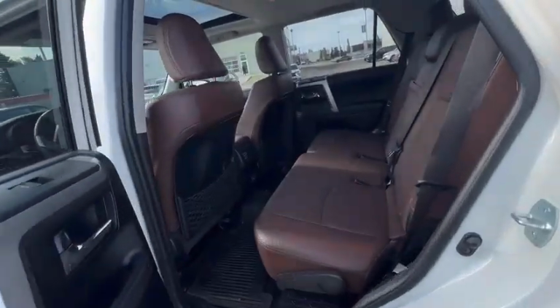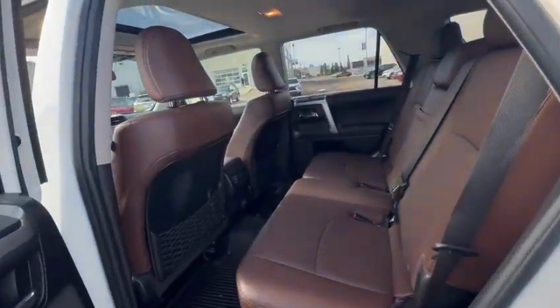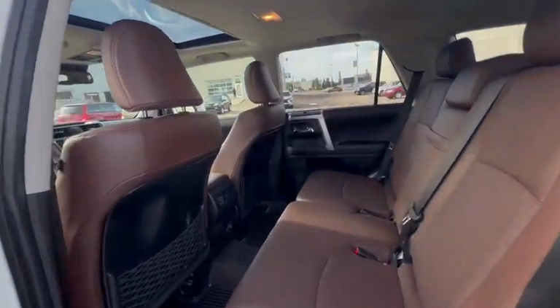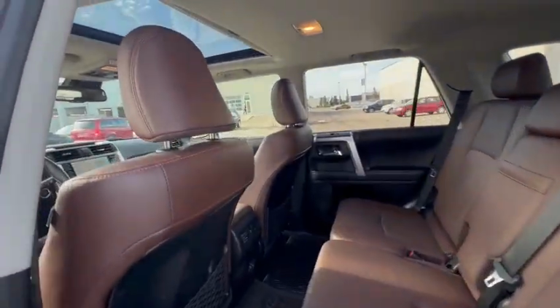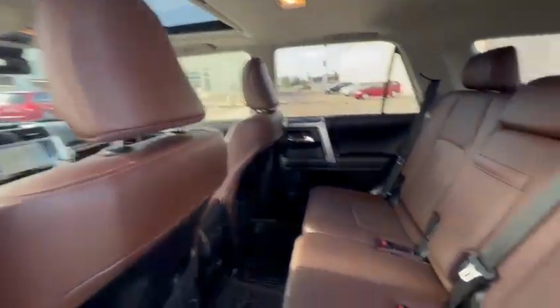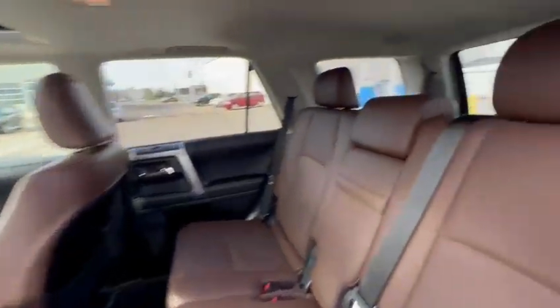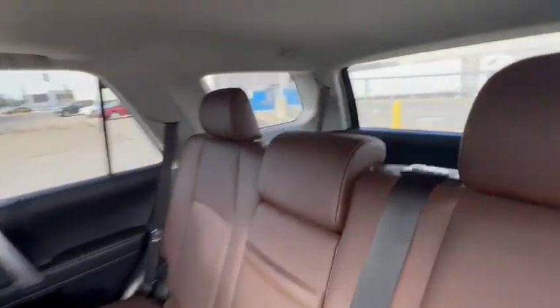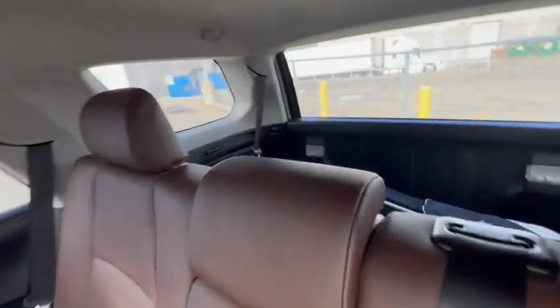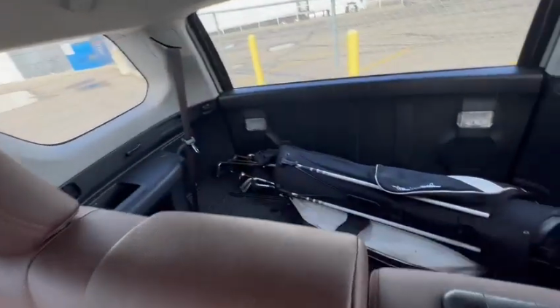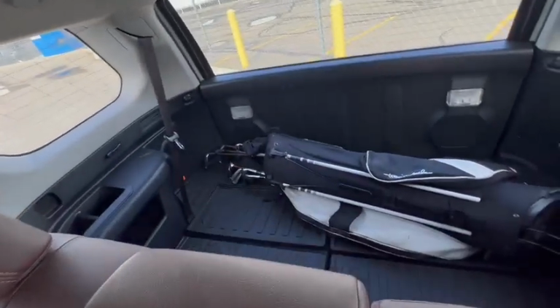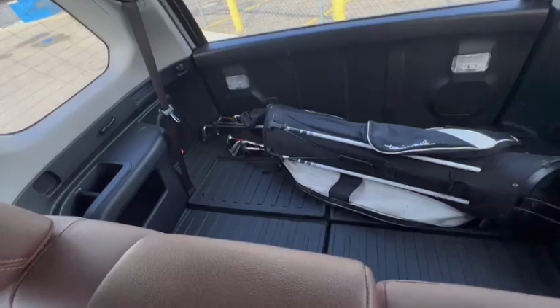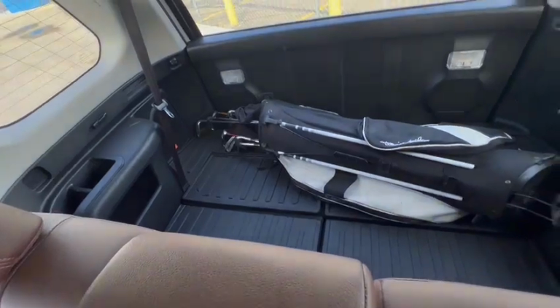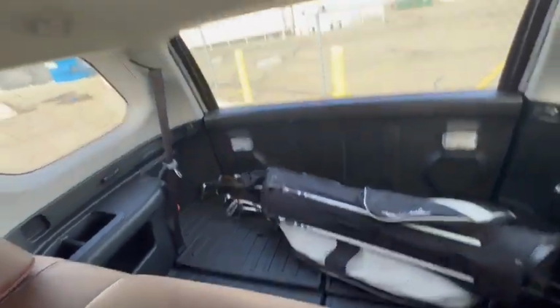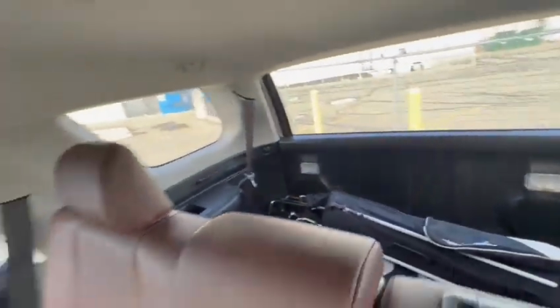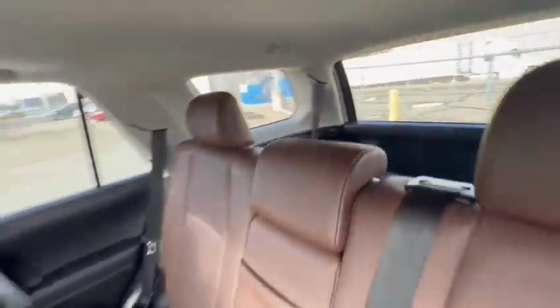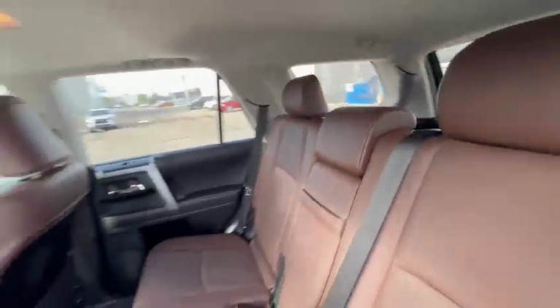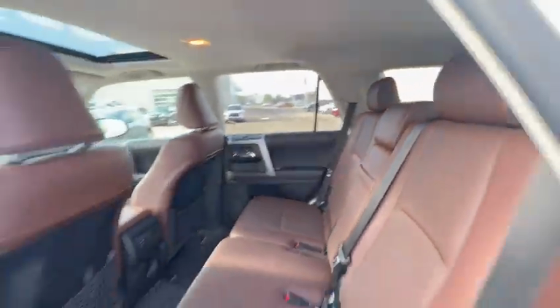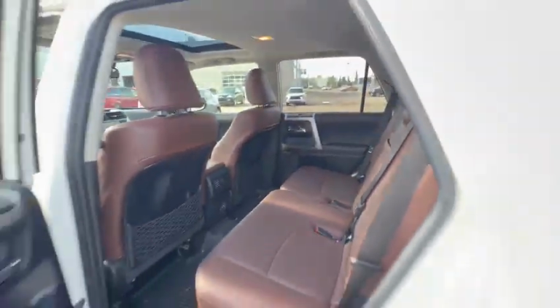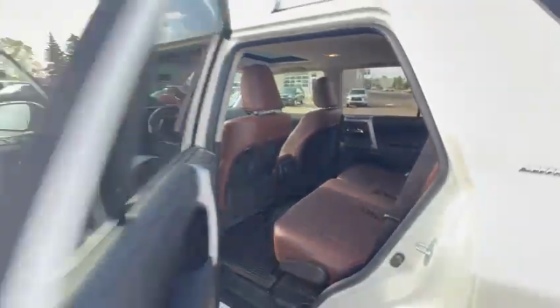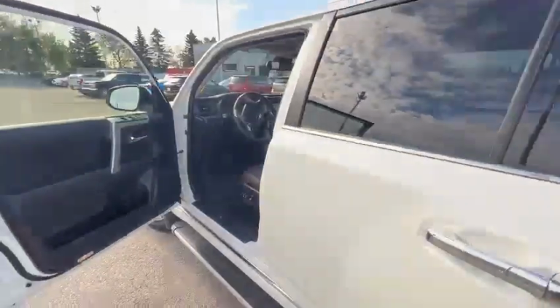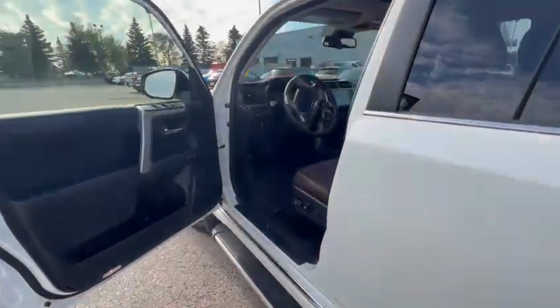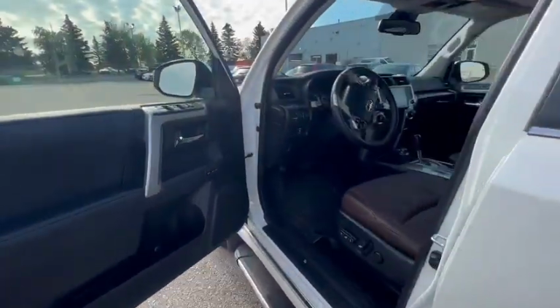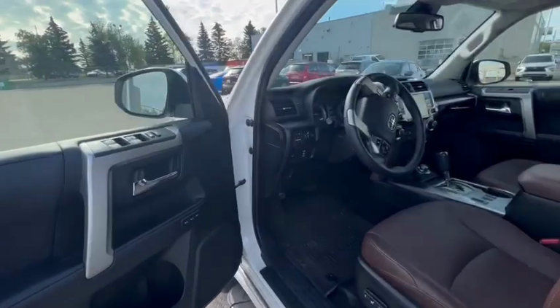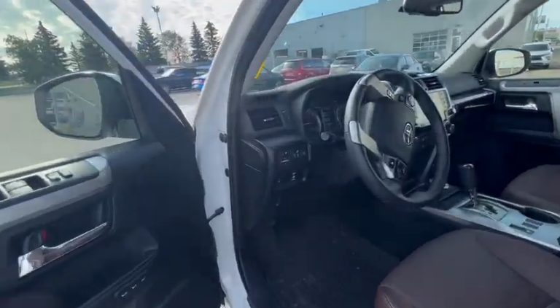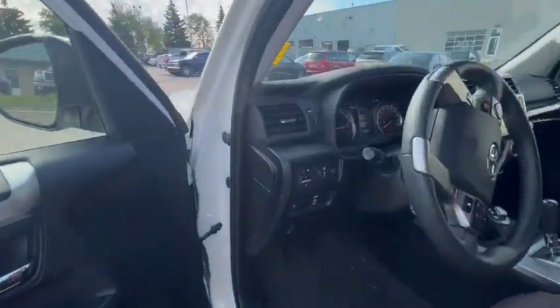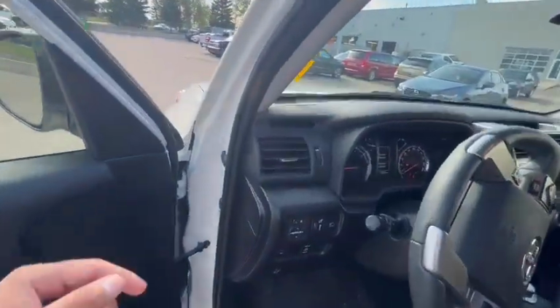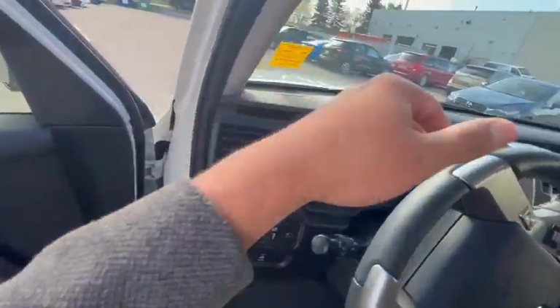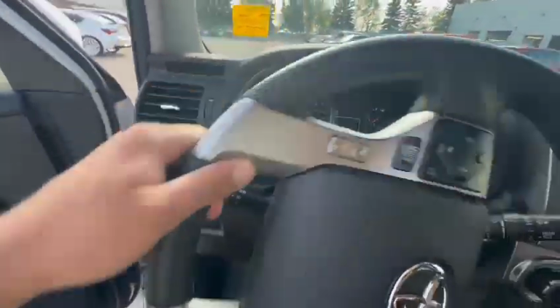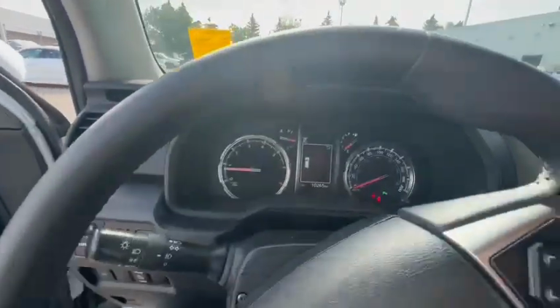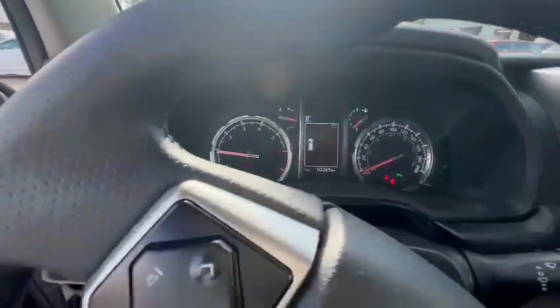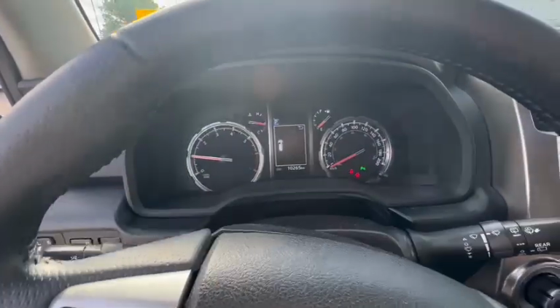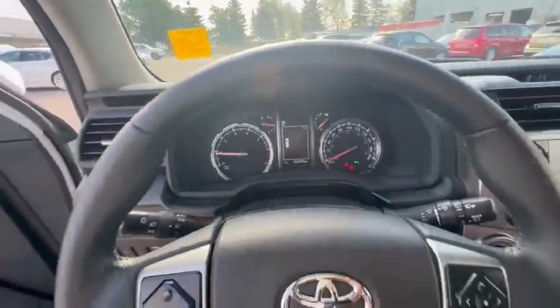Nice brown interior with a sunroof on top. Seven-passenger seating — the third row is folded down so you can see a lot of space. As you can see, it has only 10,000 kilometers on it.